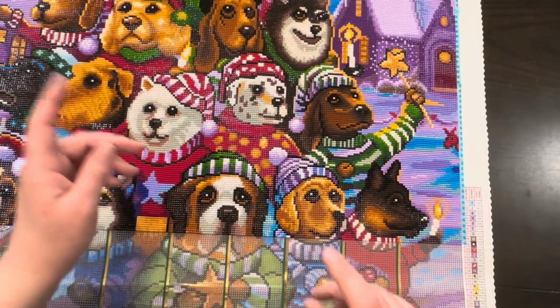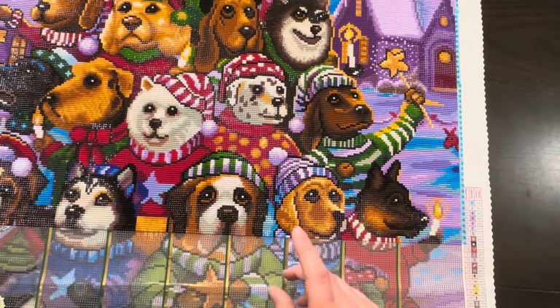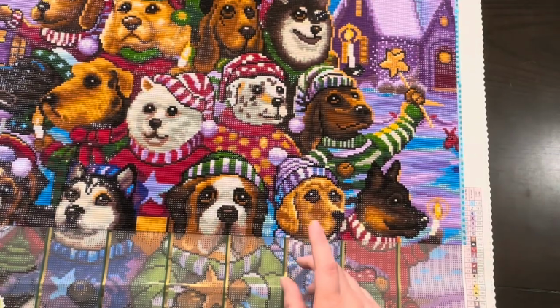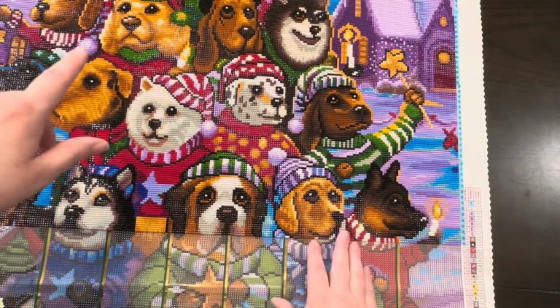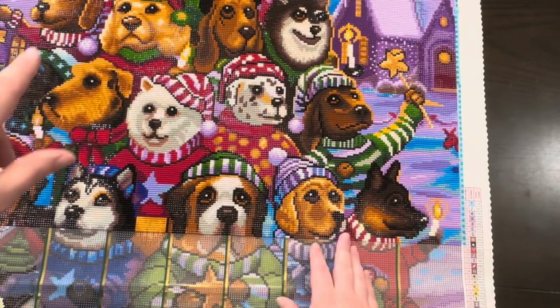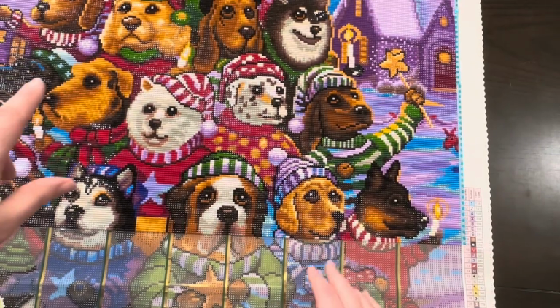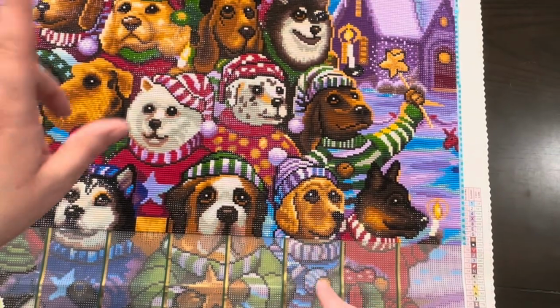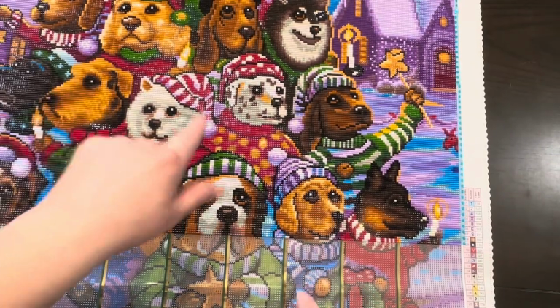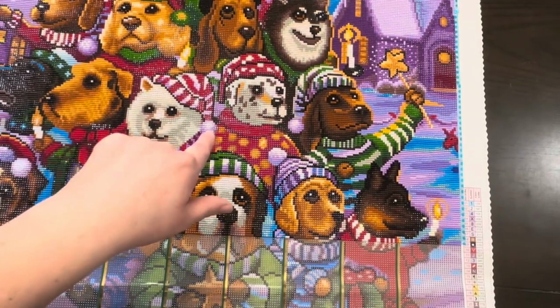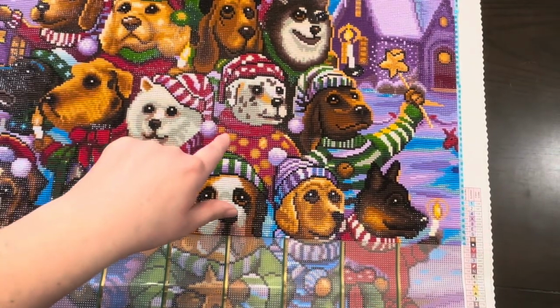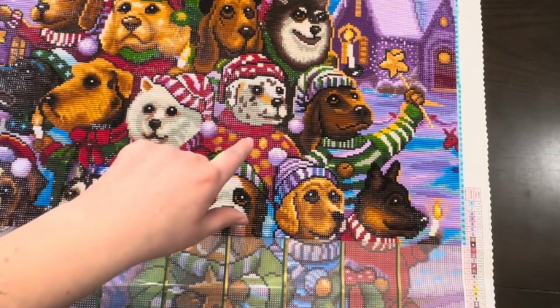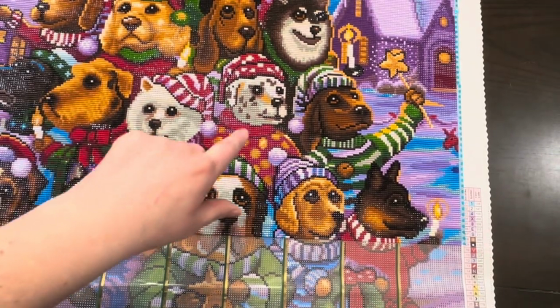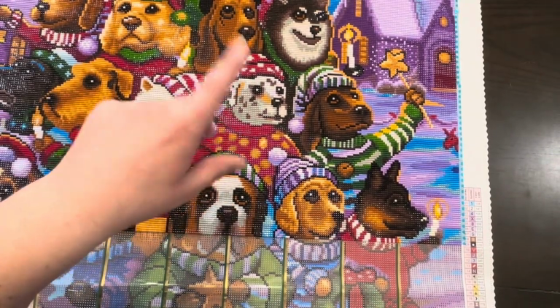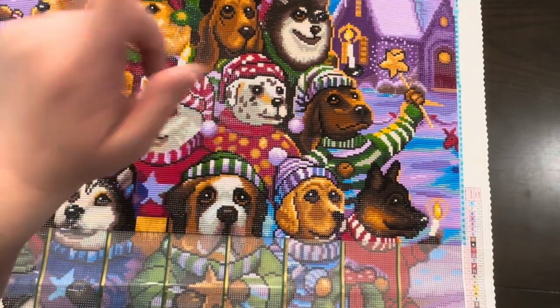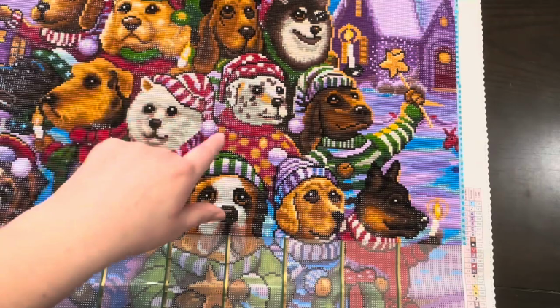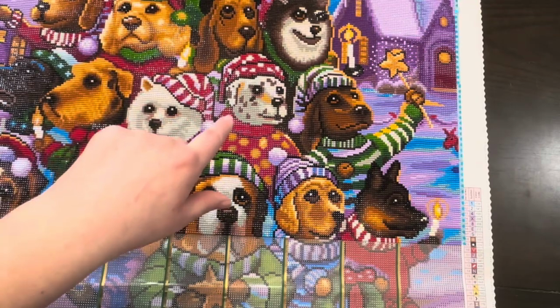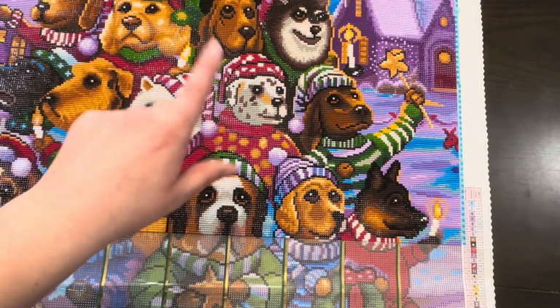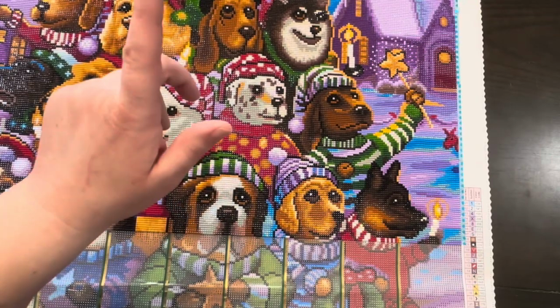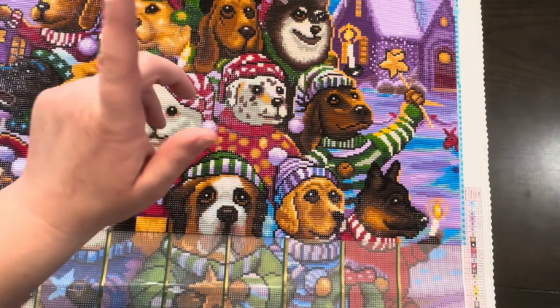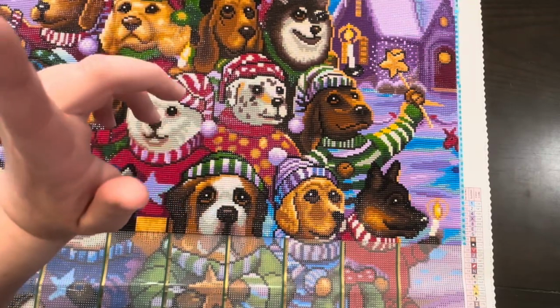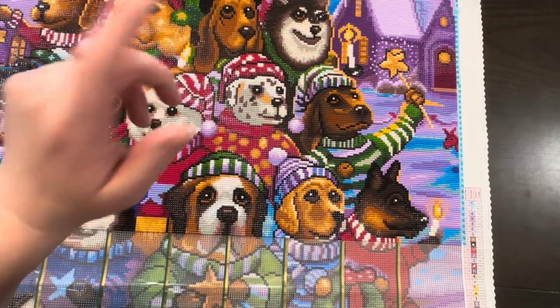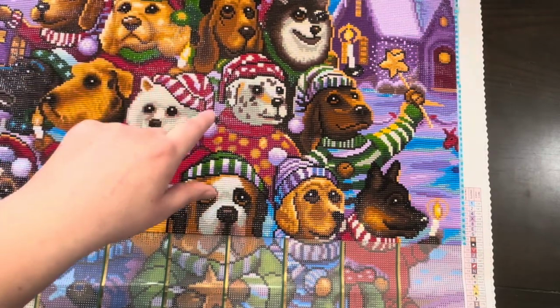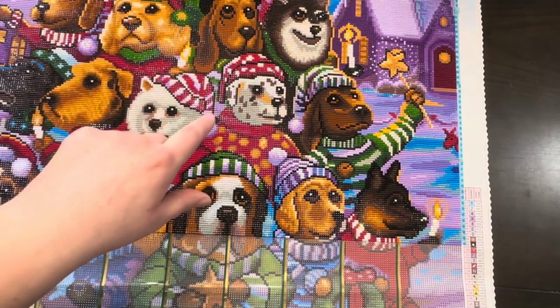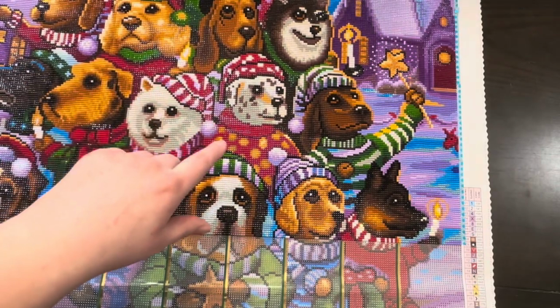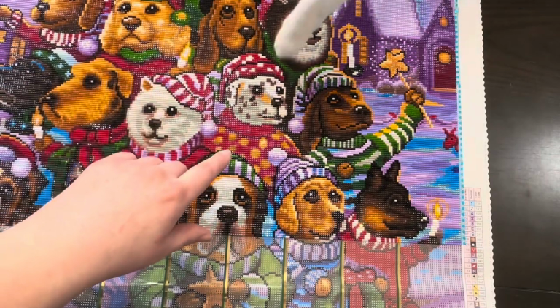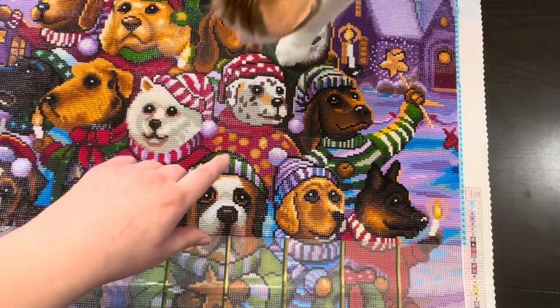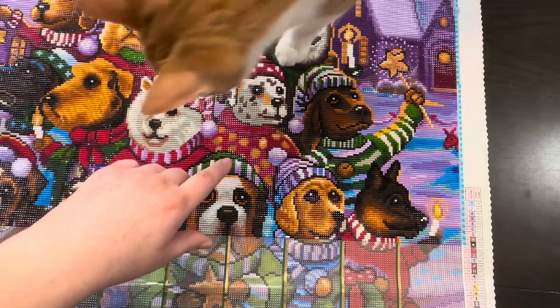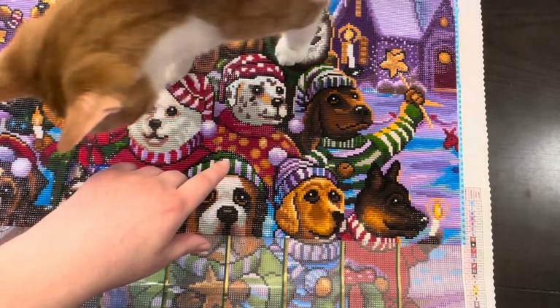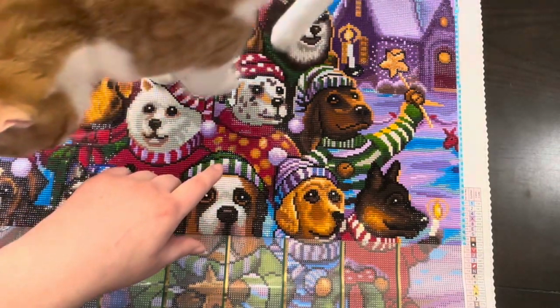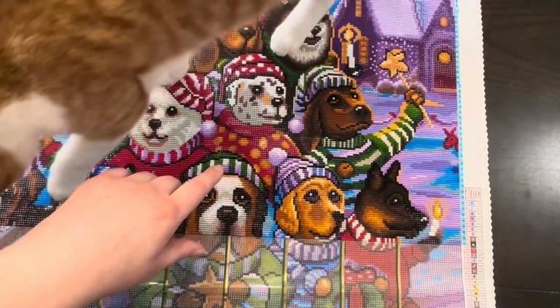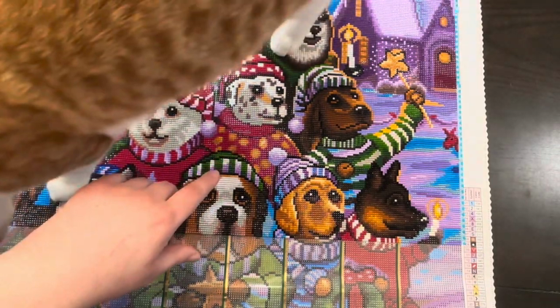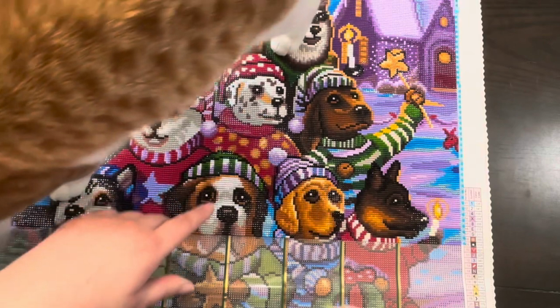I'll get to that one after this one. I'm going to roll this up and bring out another one that I hope to do in March. Will it happen? I don't know.